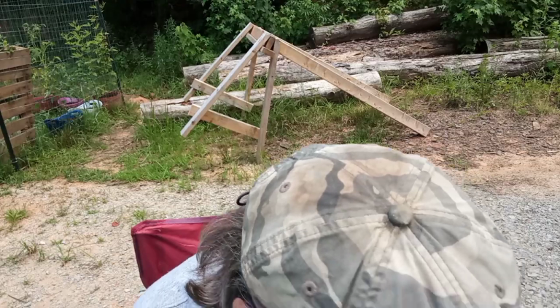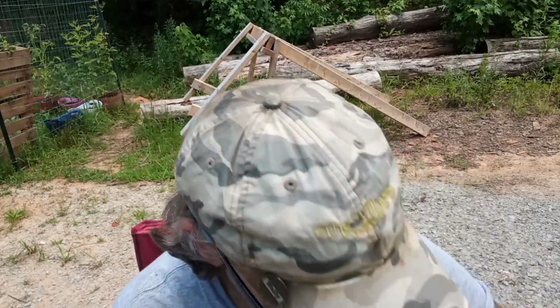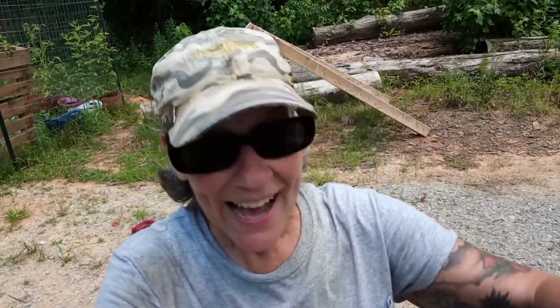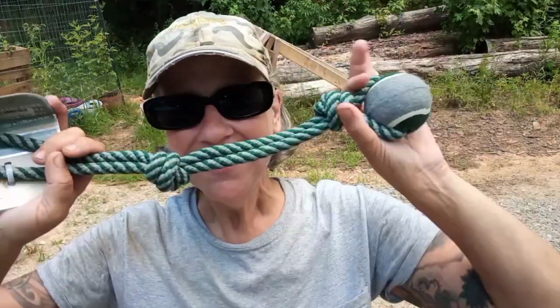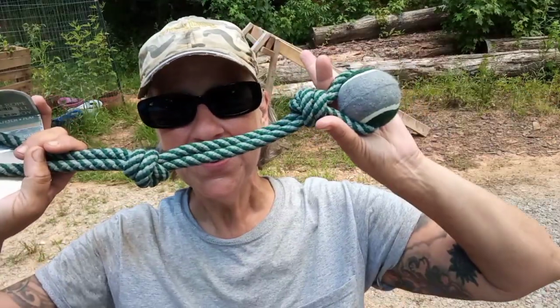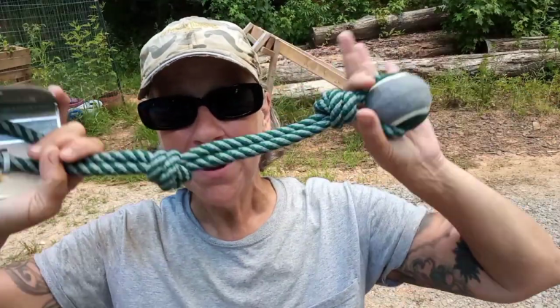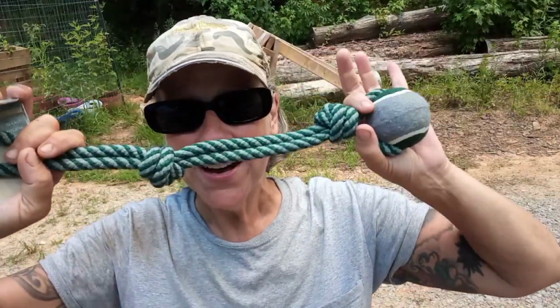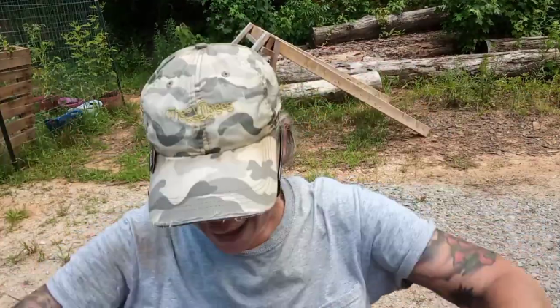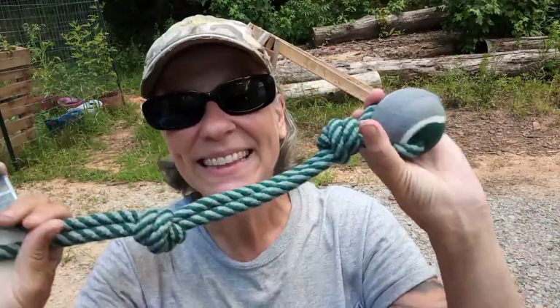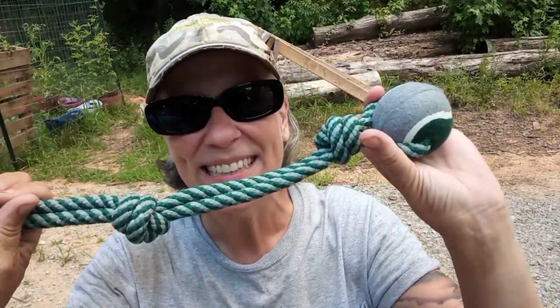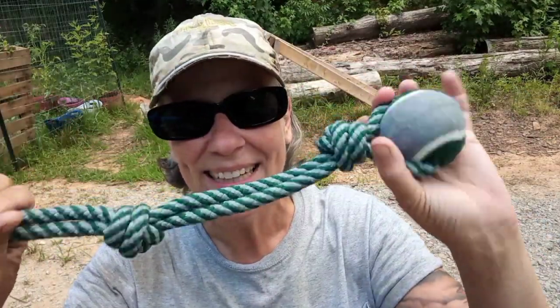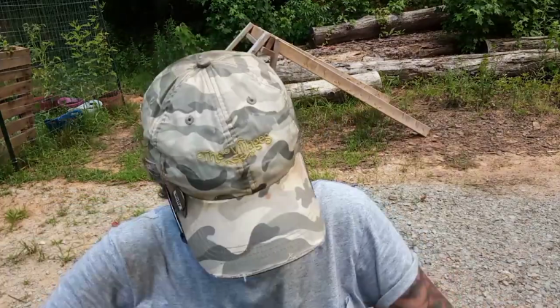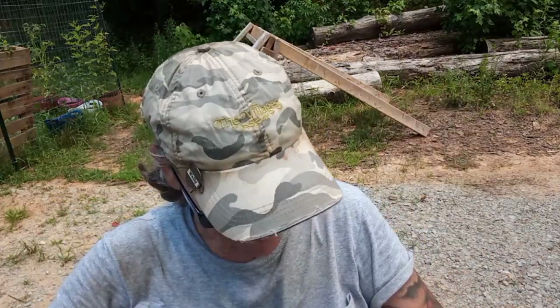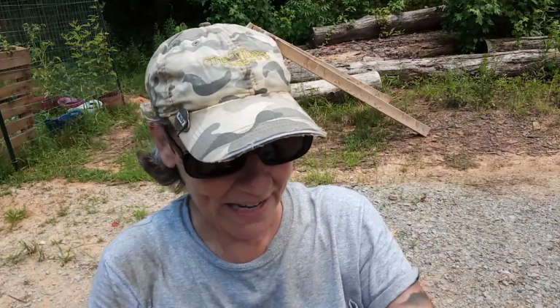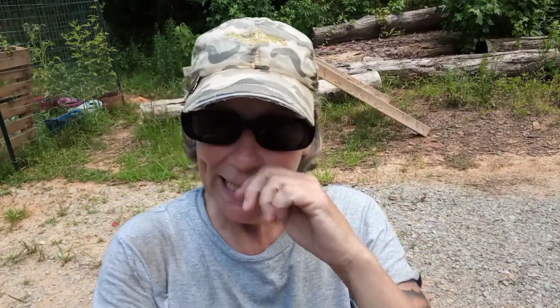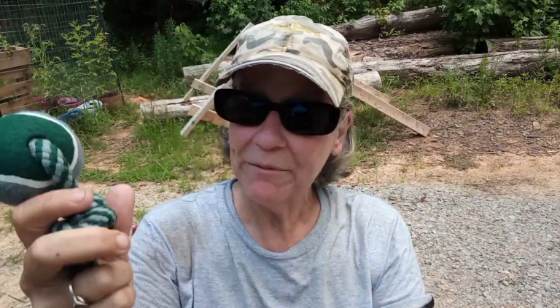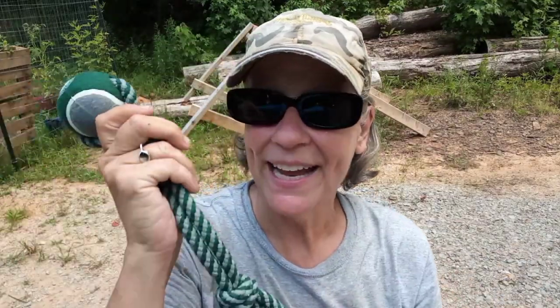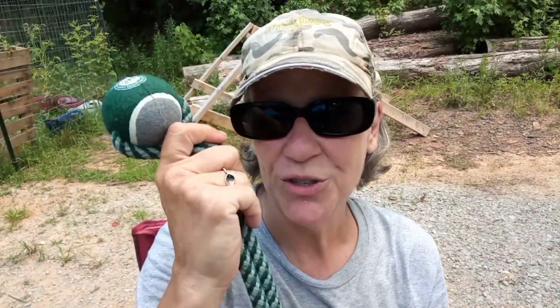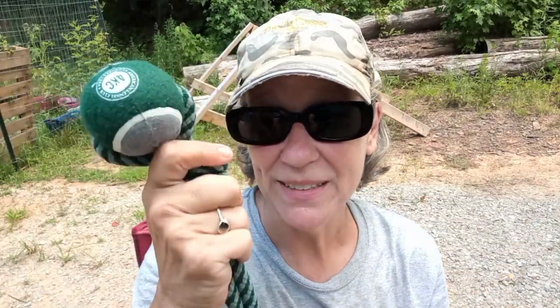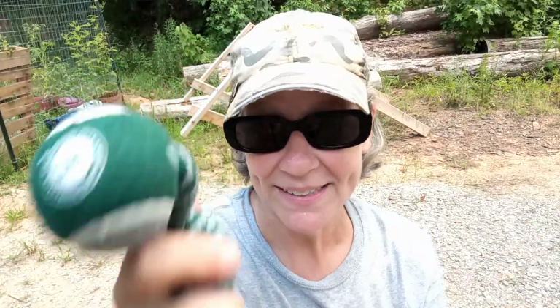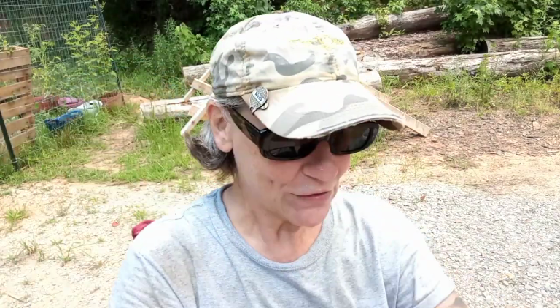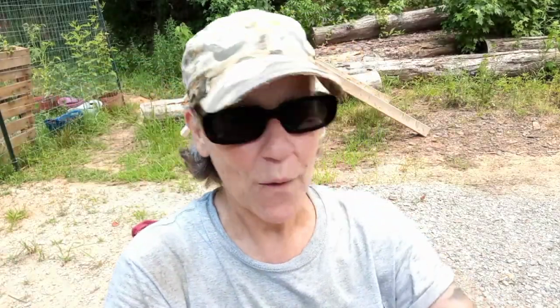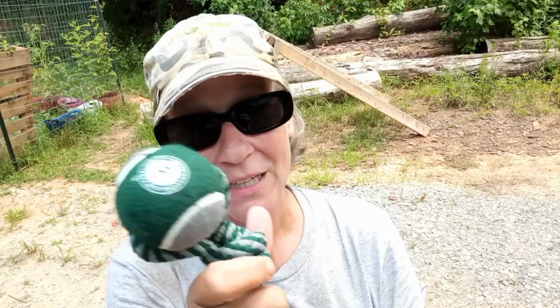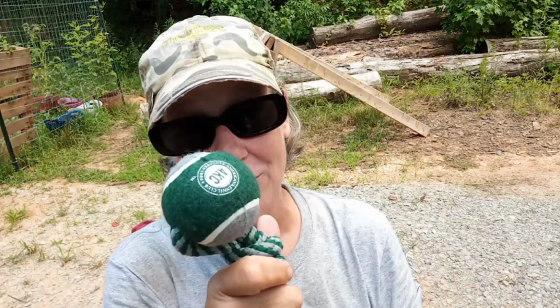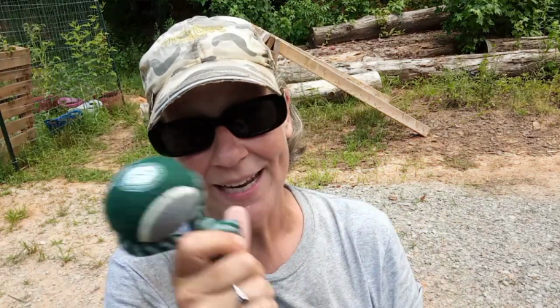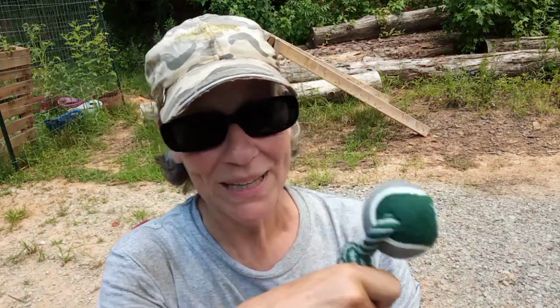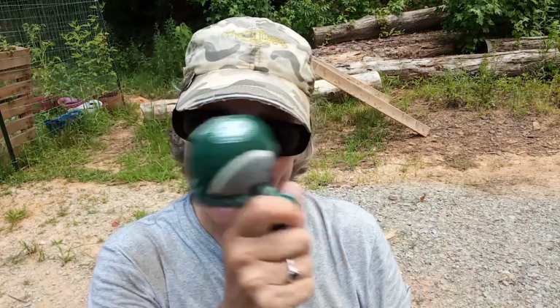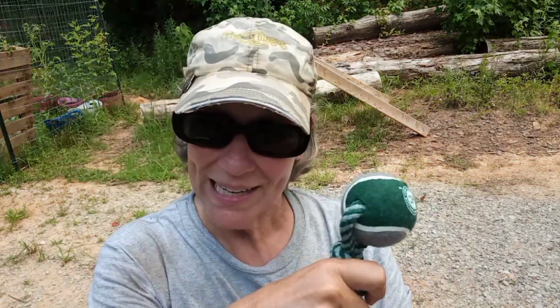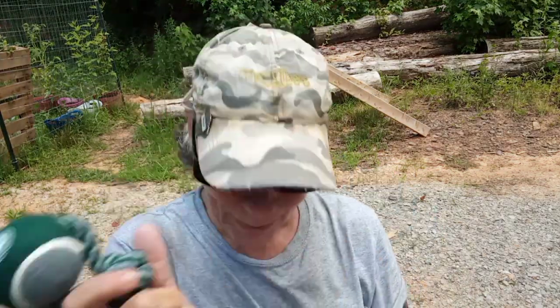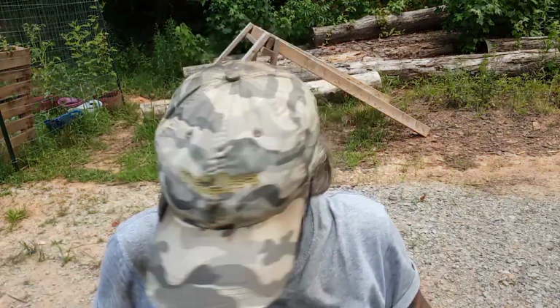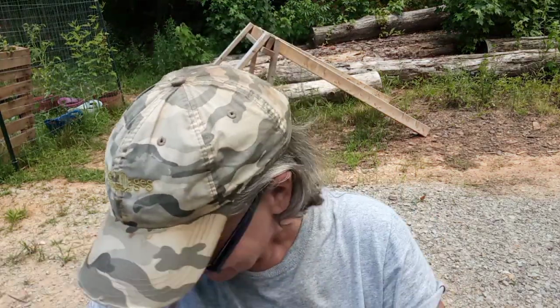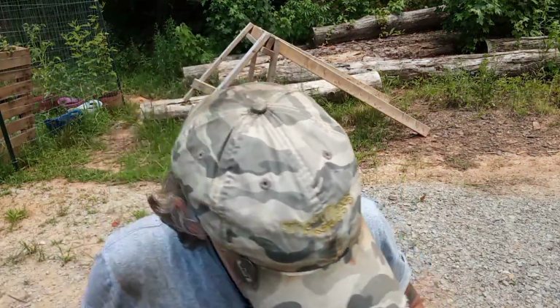A doggy toy for Papa. Yes, he loves these things. He had one and just chewed it to bits so I'm gonna make sure he doesn't chew it and just plays with it the way he's supposed to. Thank you.